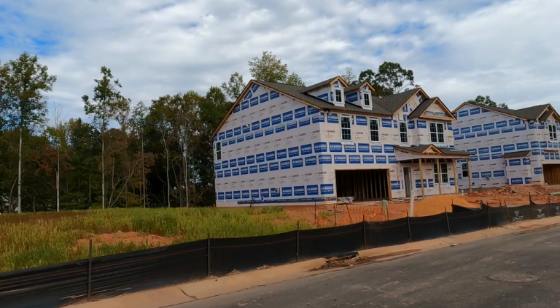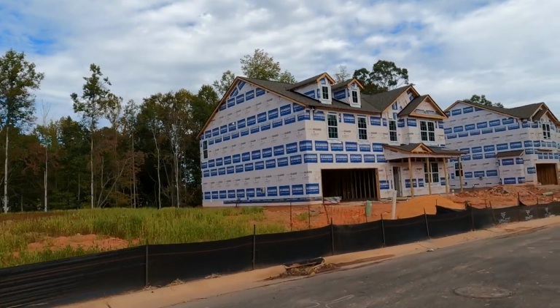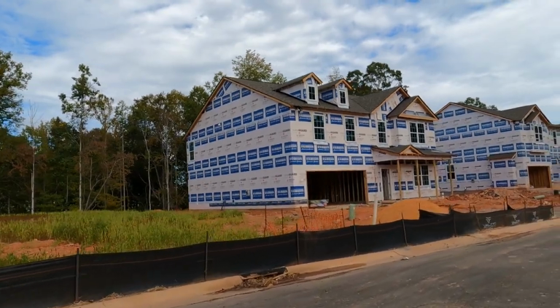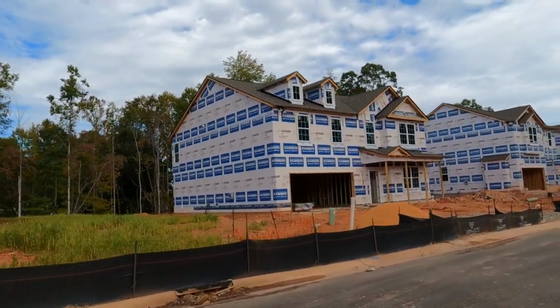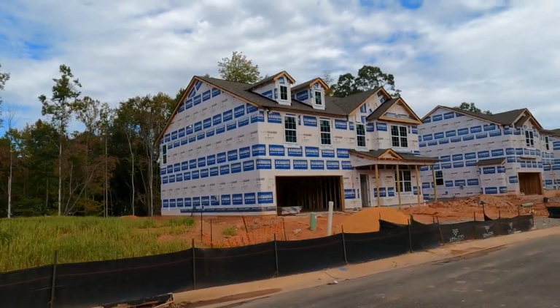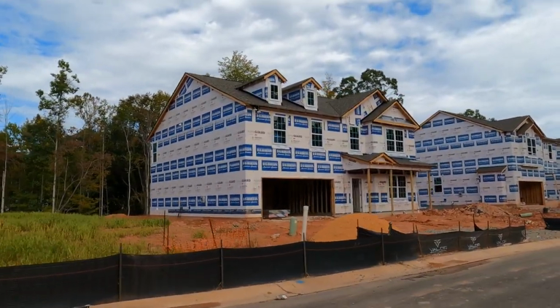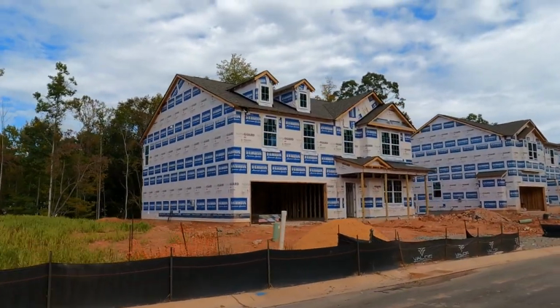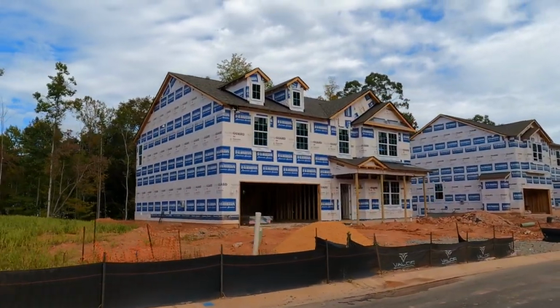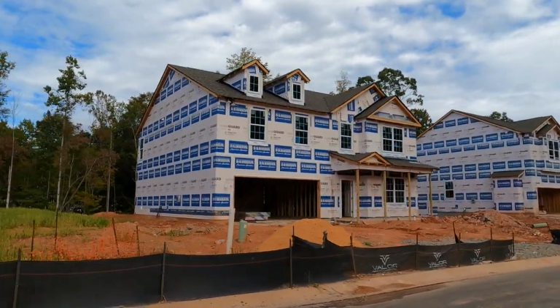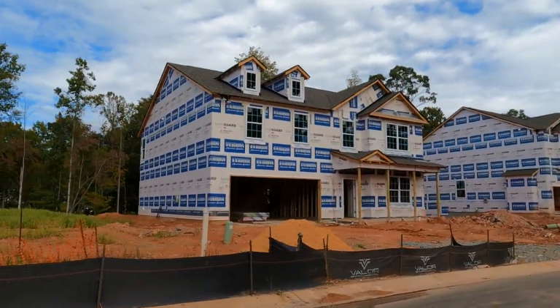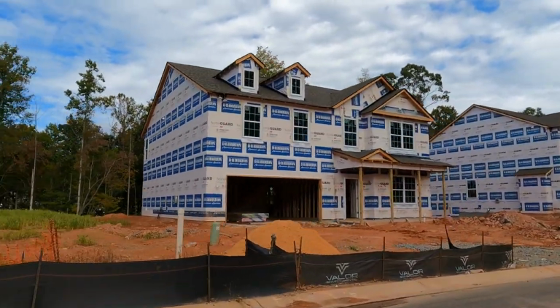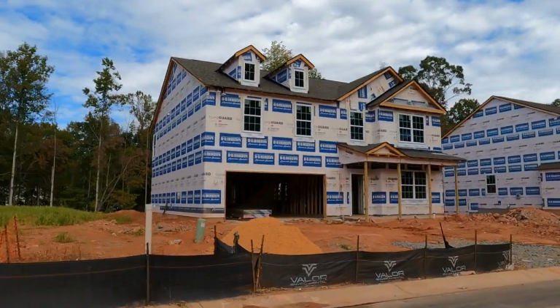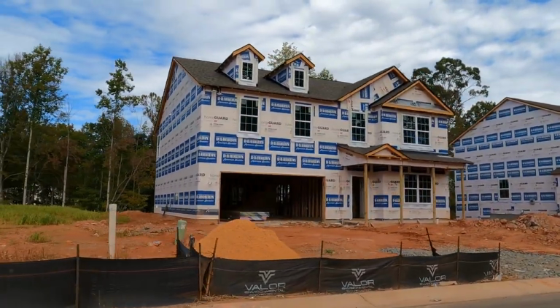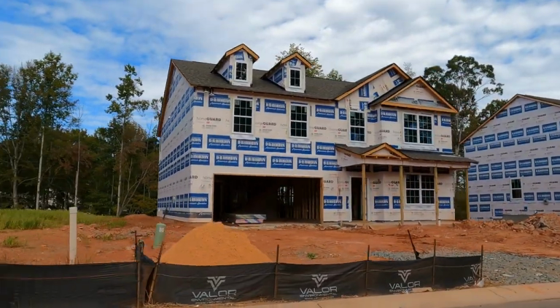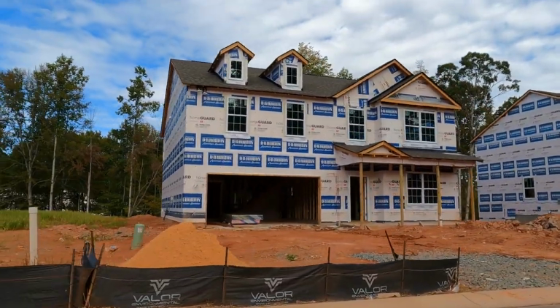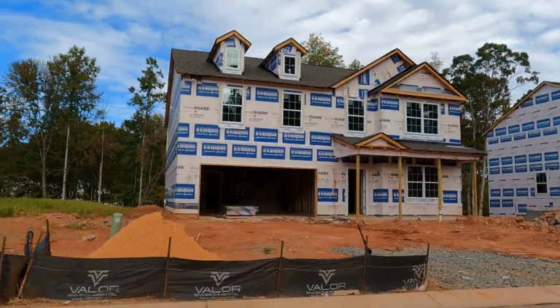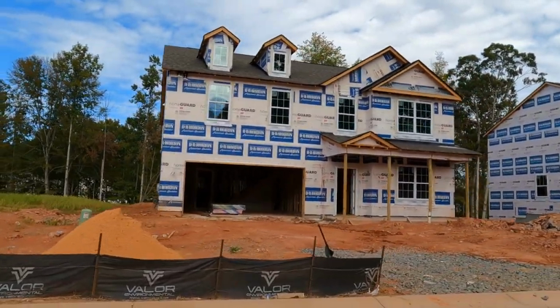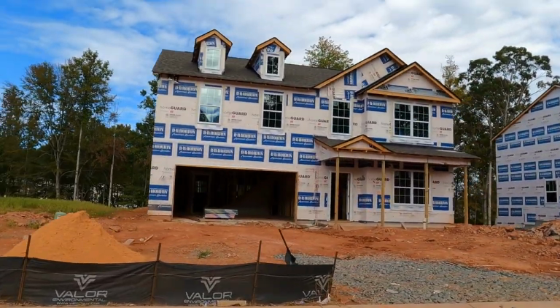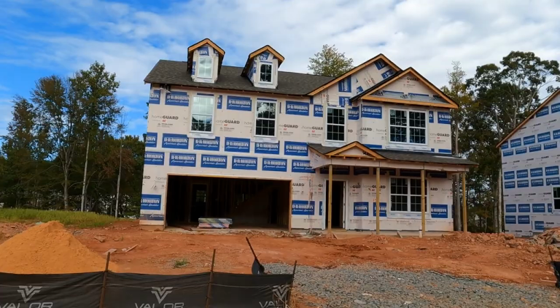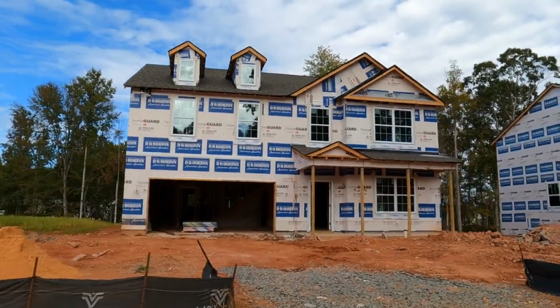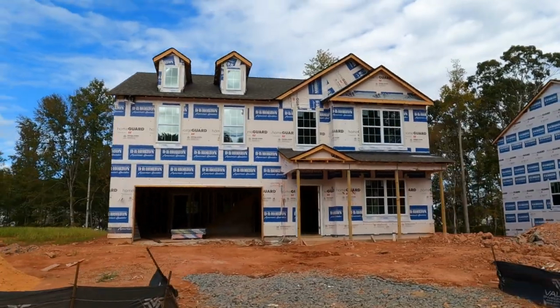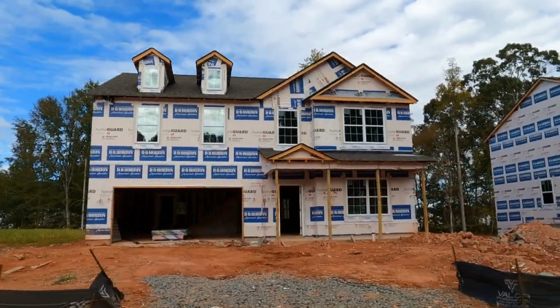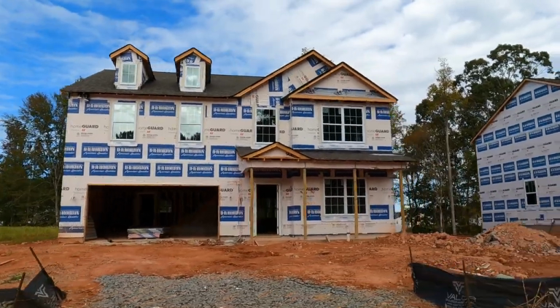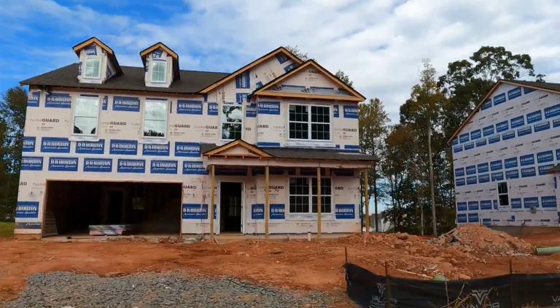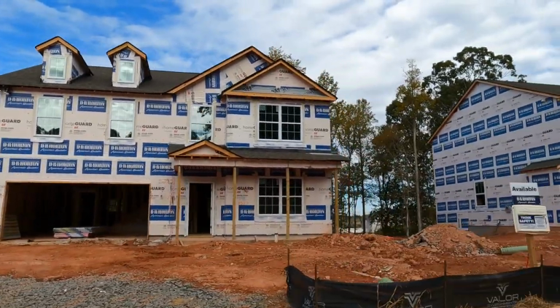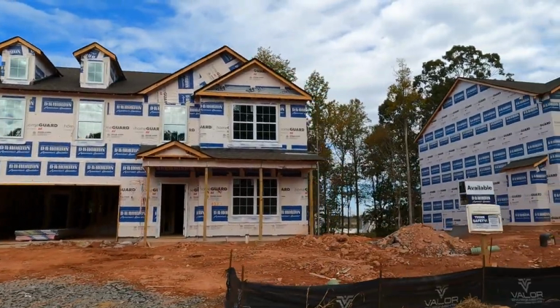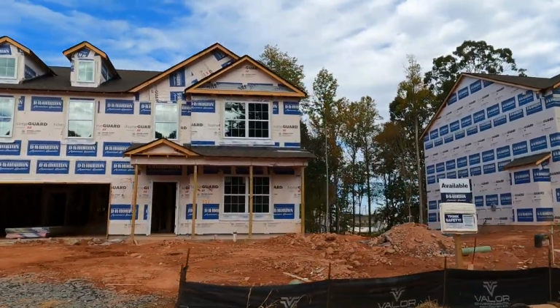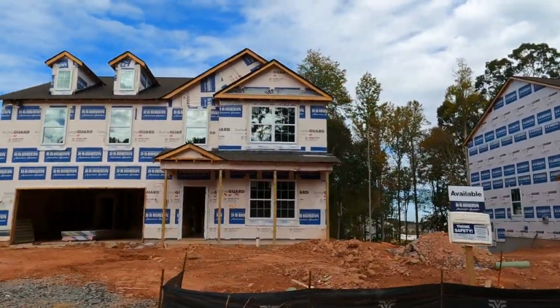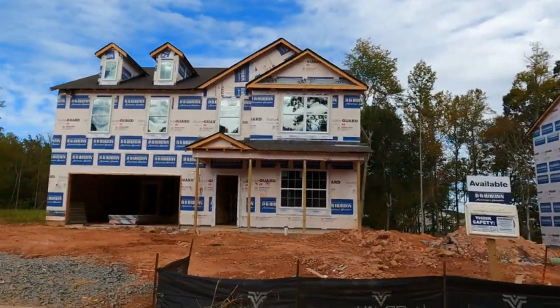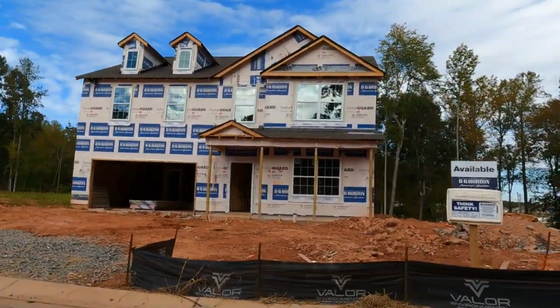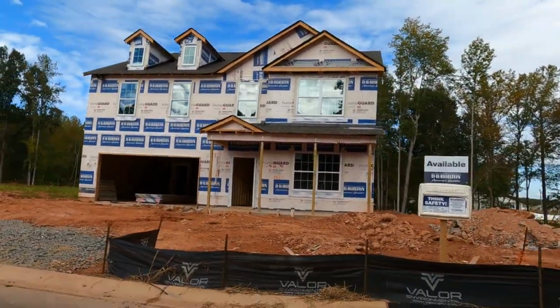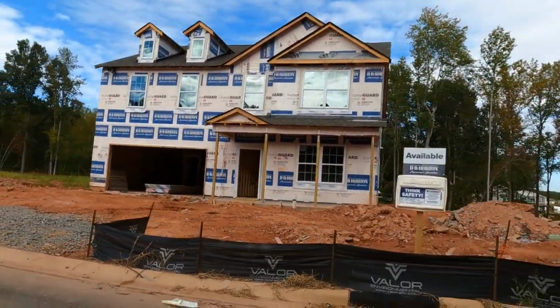Look at these homes. Who's the builder? D.R. Horton, Roger.